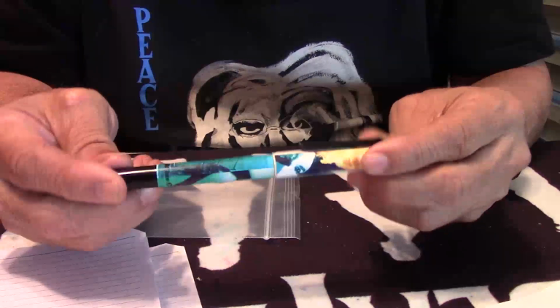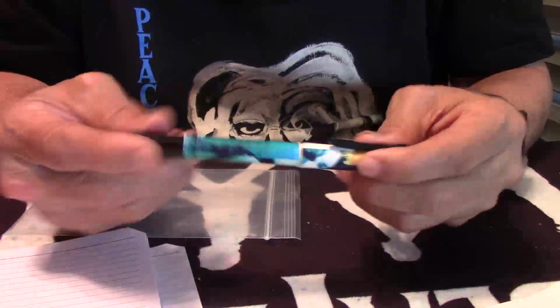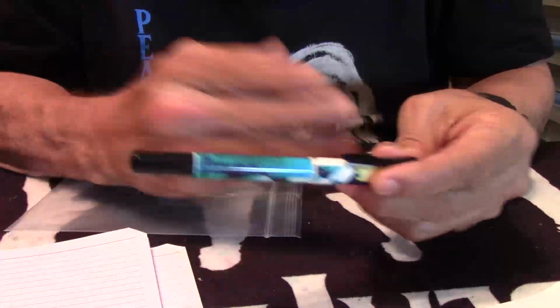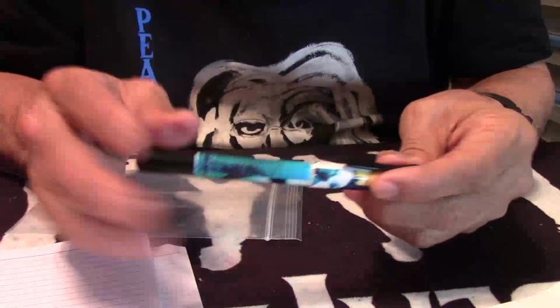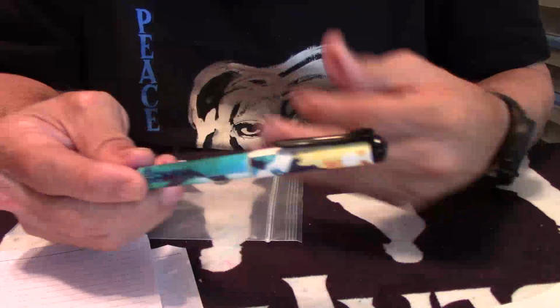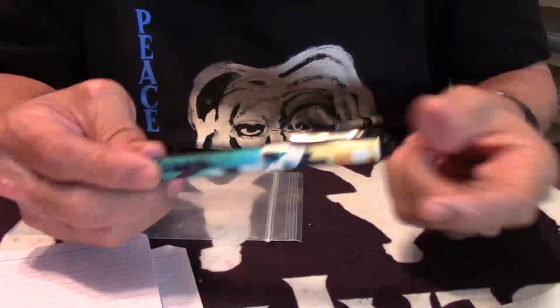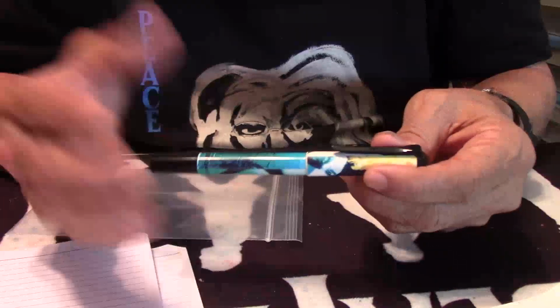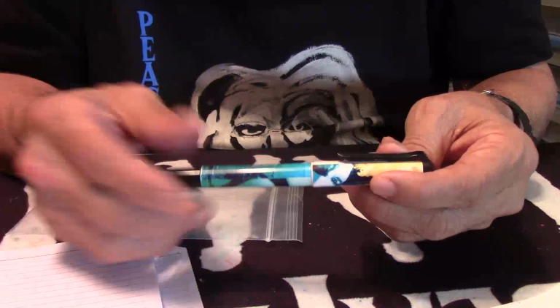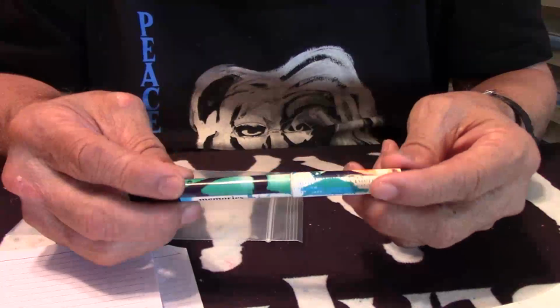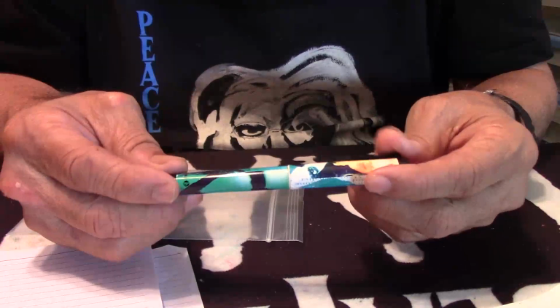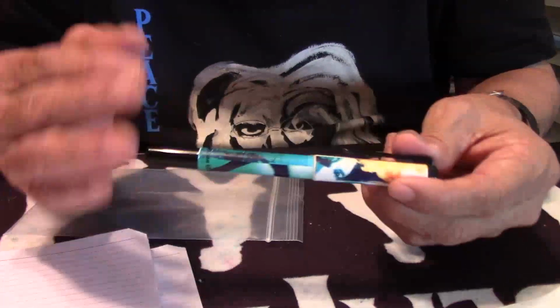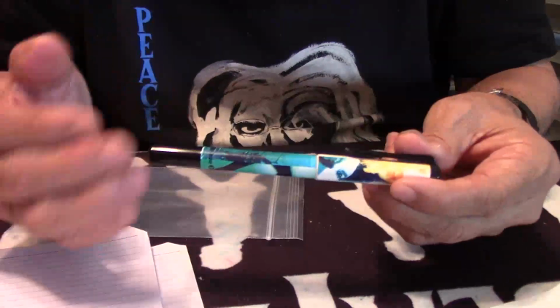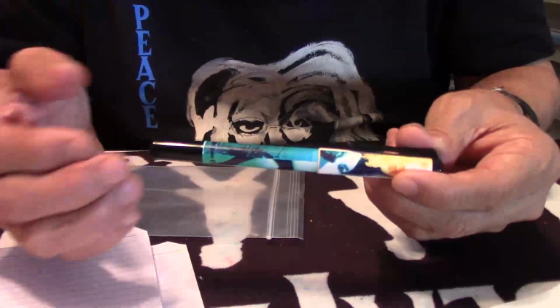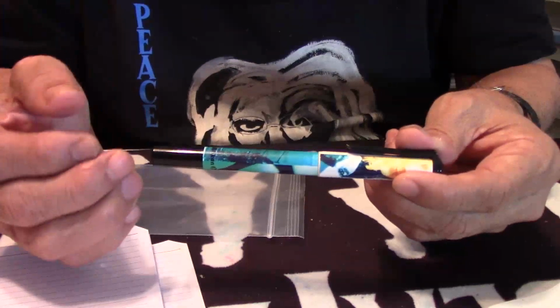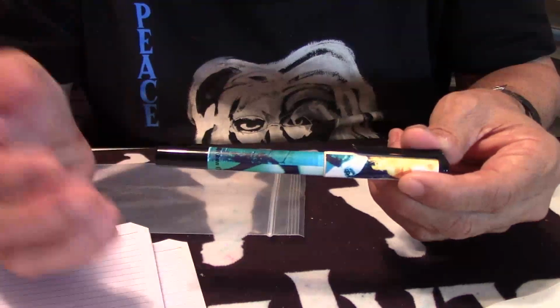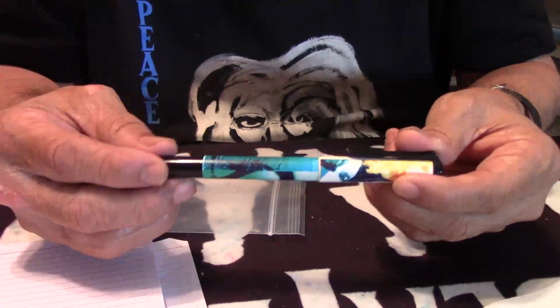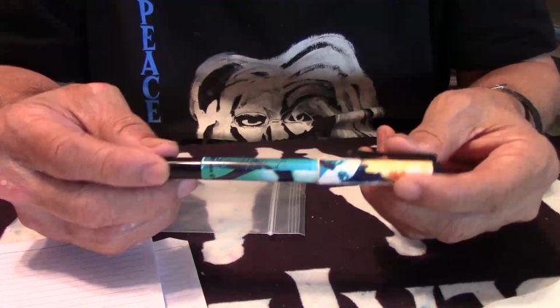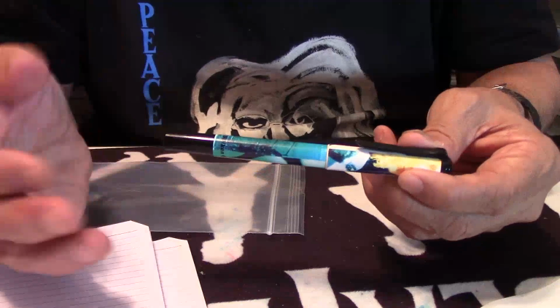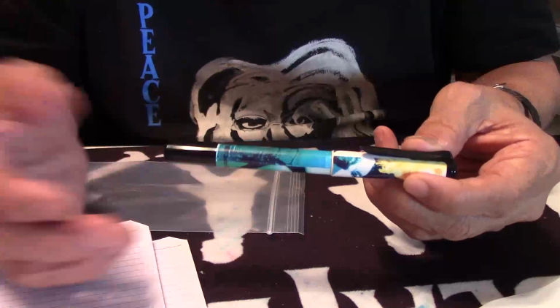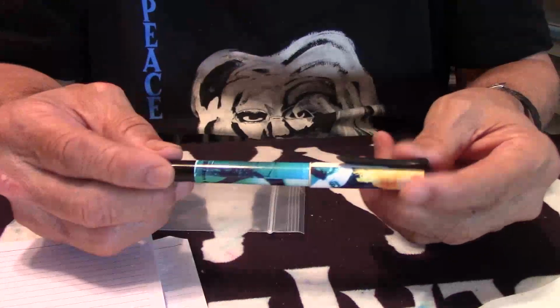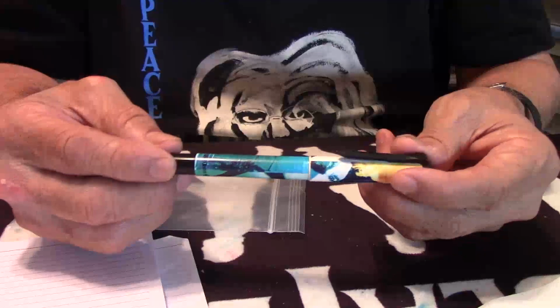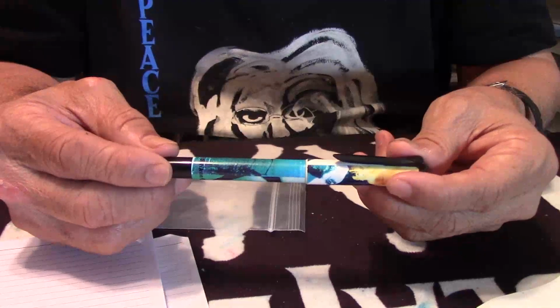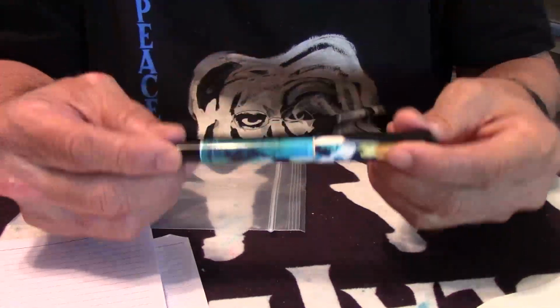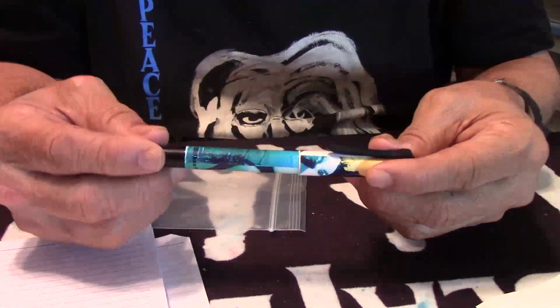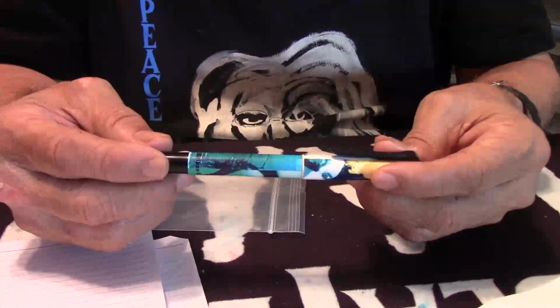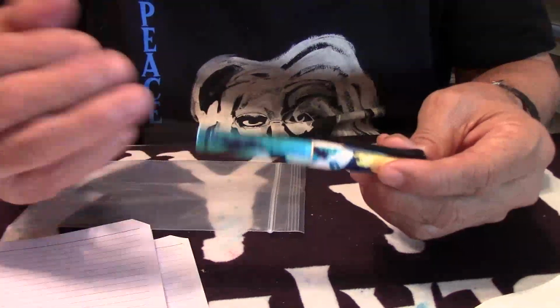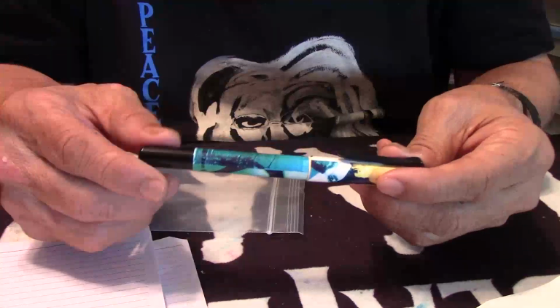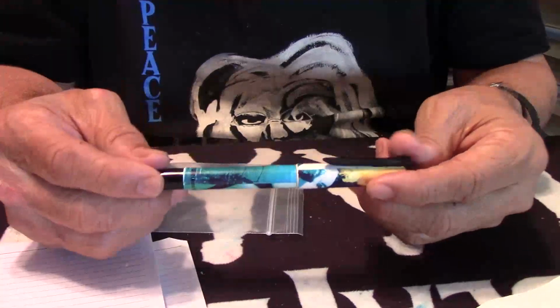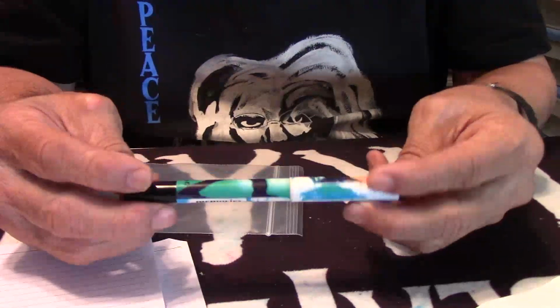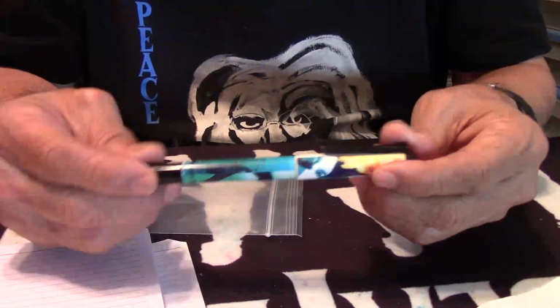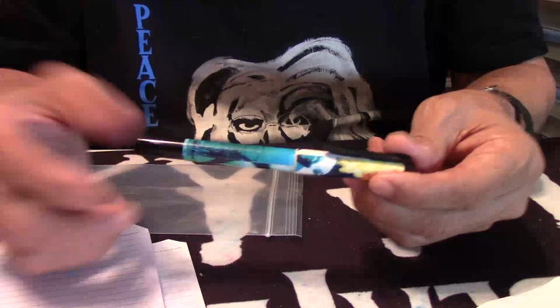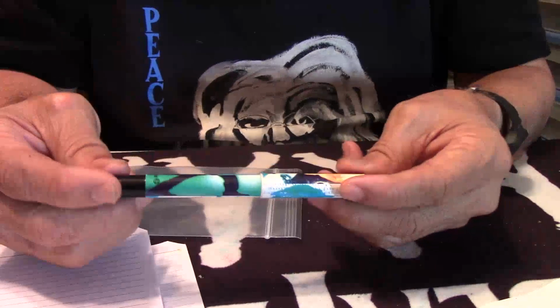The whole theme again on this pen was Memories — to attract the younger generation, to get them involved into fountain pens, and hopefully into writing. That's my way of thinking.